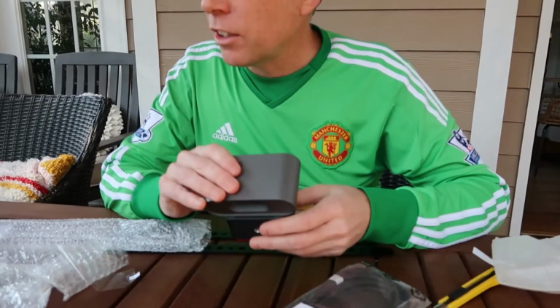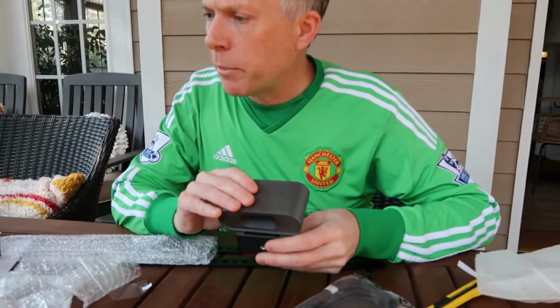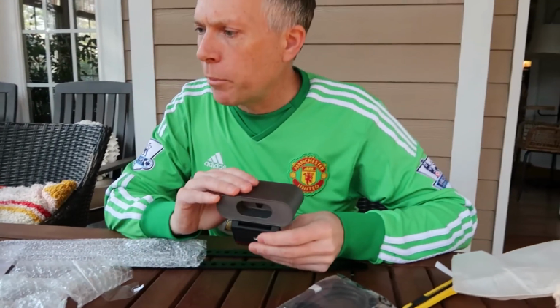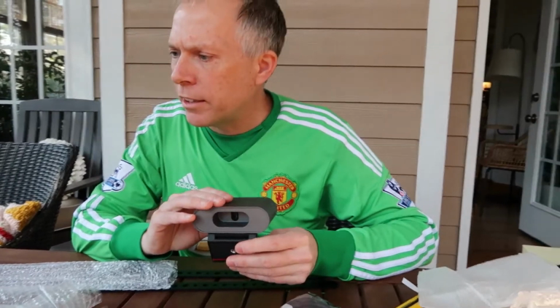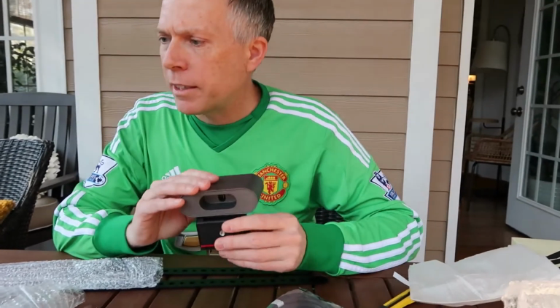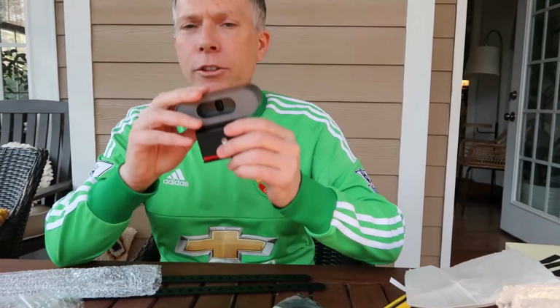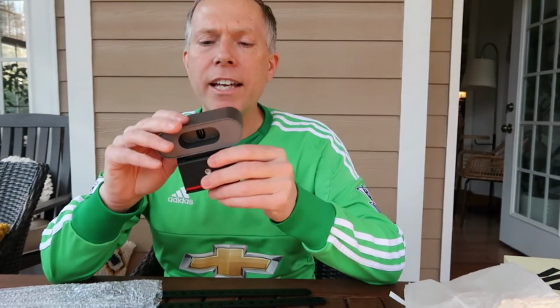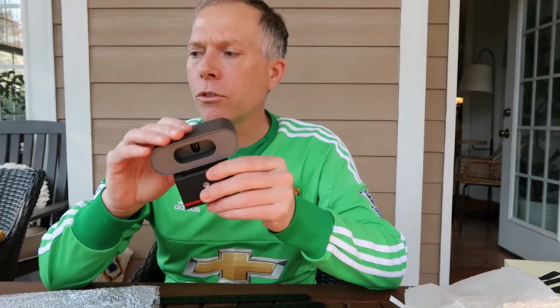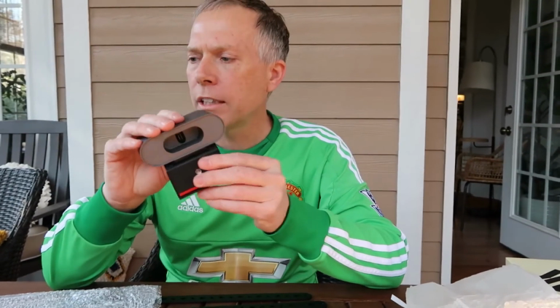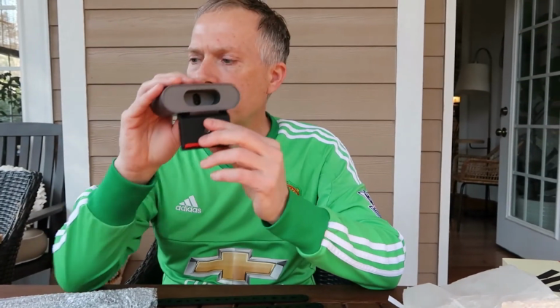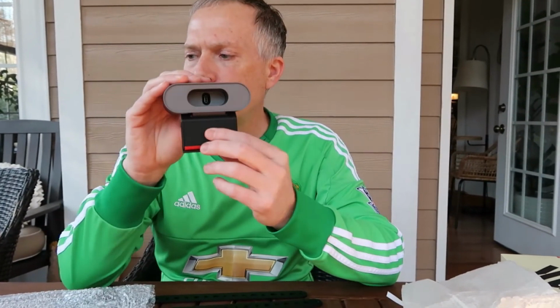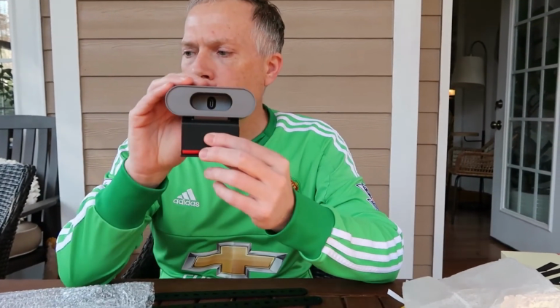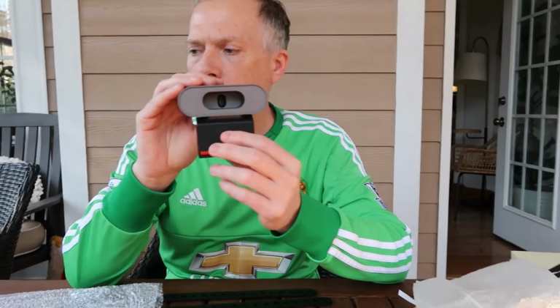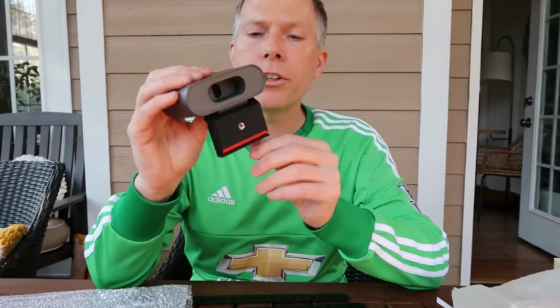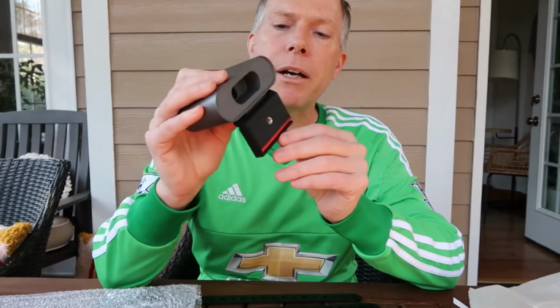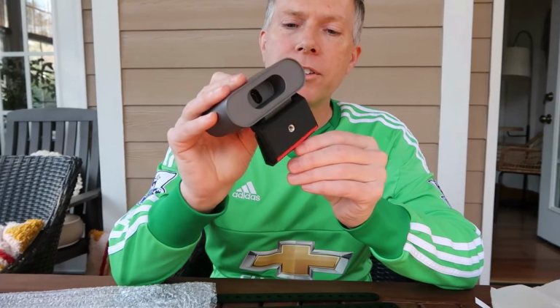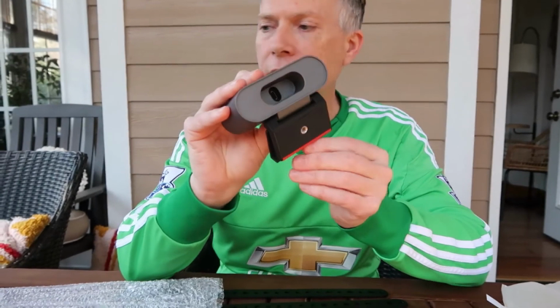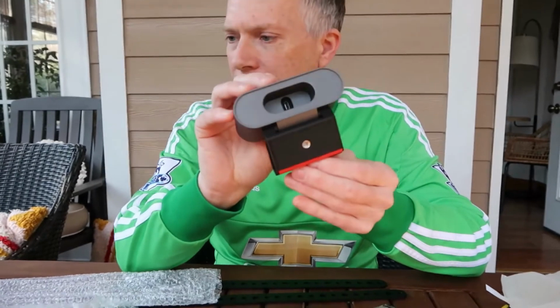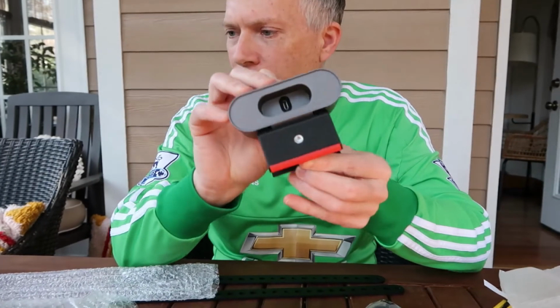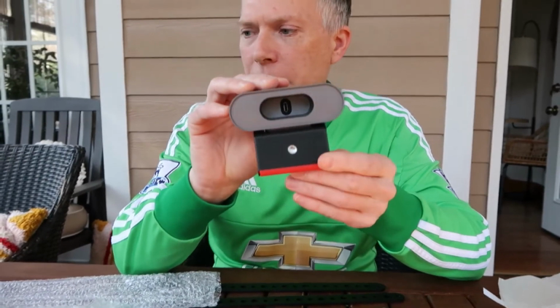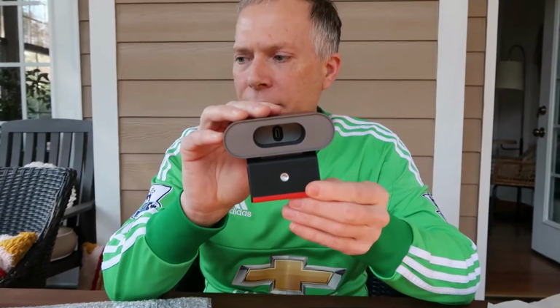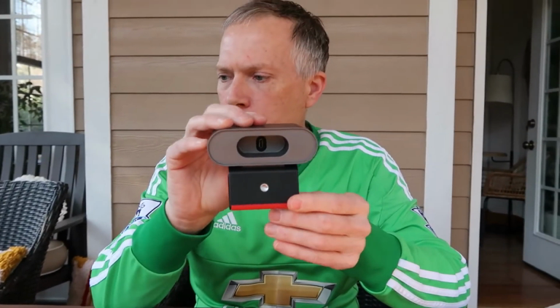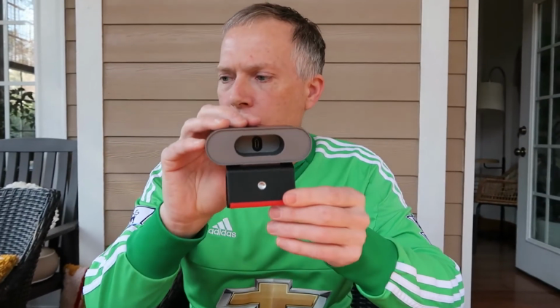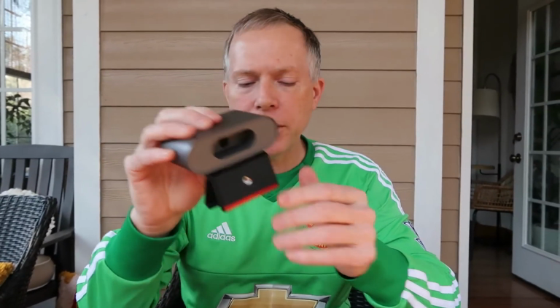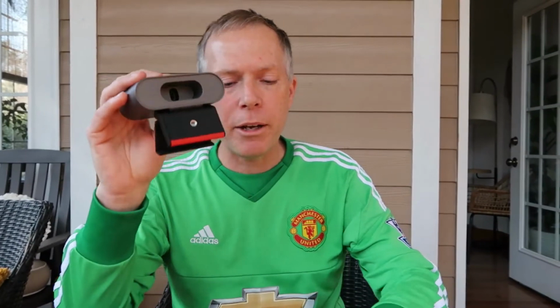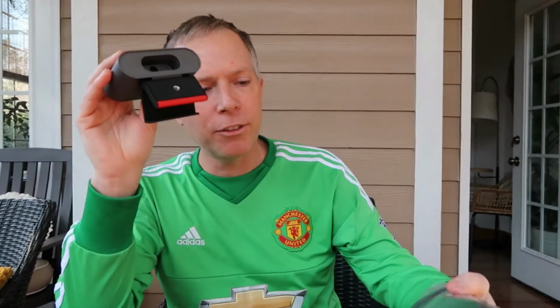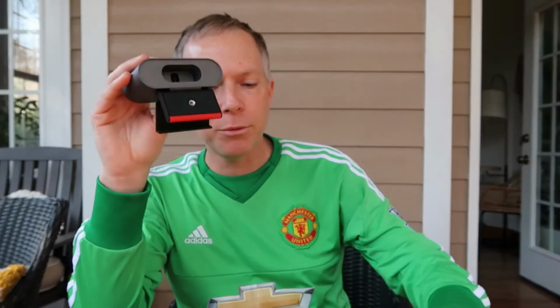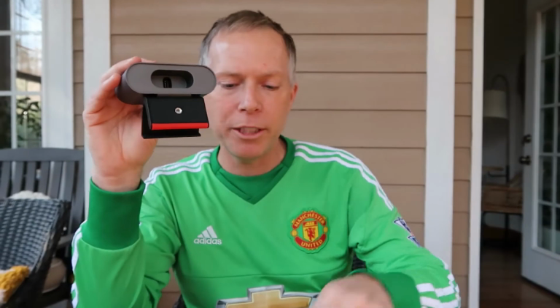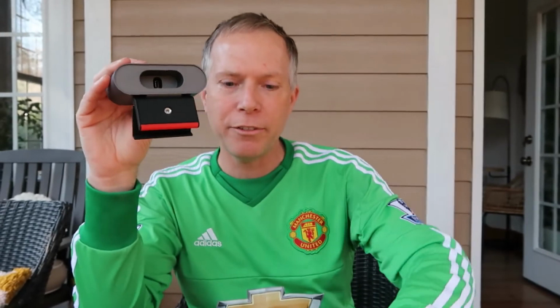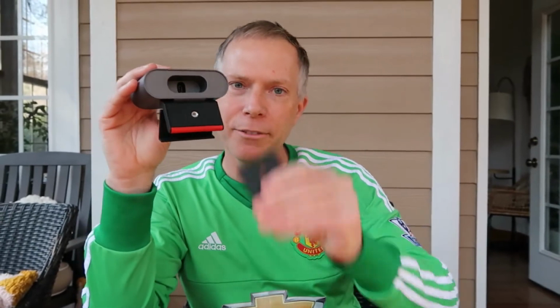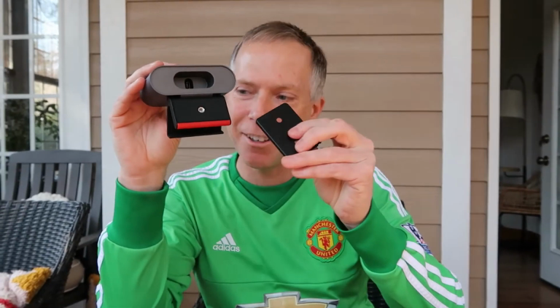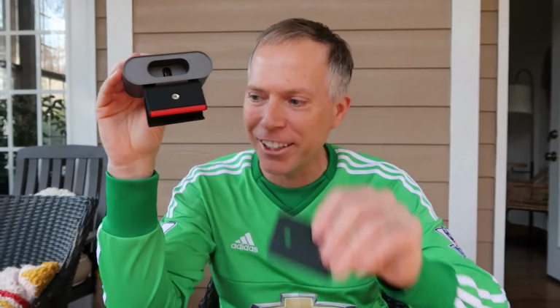Let's talk a little bit more about it. It can be used standalone — you can mount it to a wall or mount it to a TV. According to this PDF it comes with a bunch of different mounting solutions, which we can verify — we've got them all here.